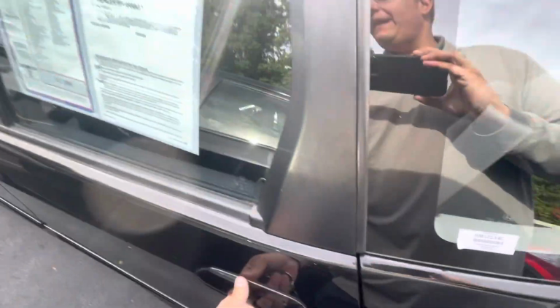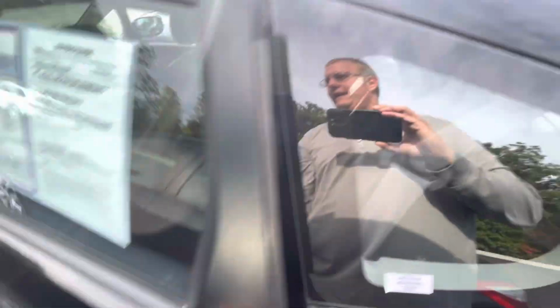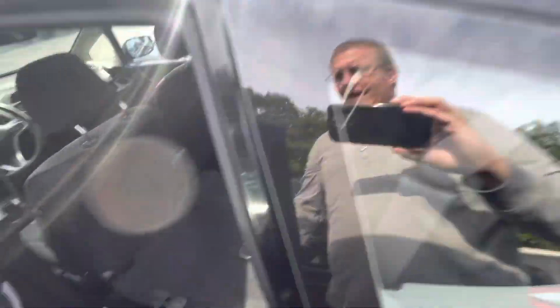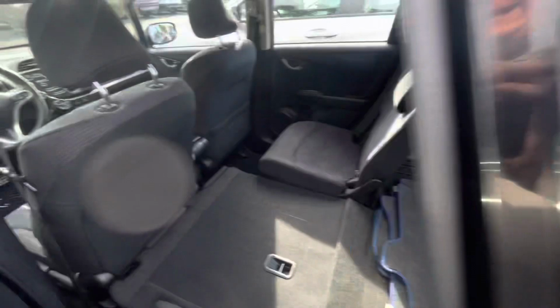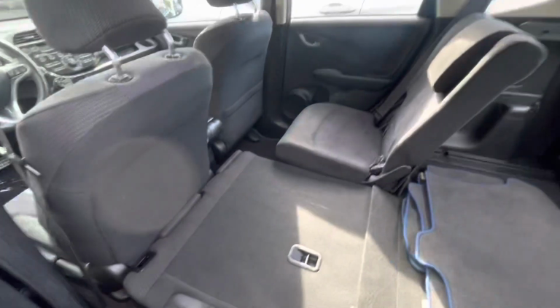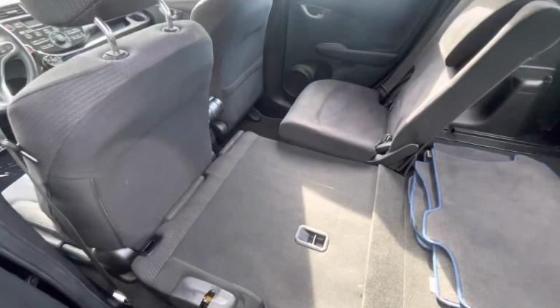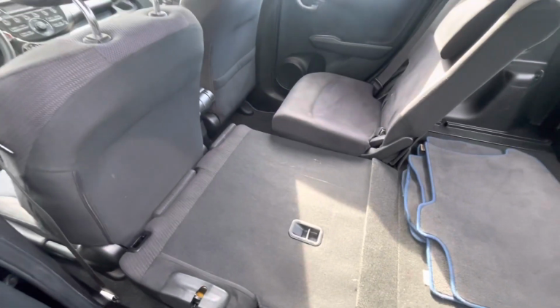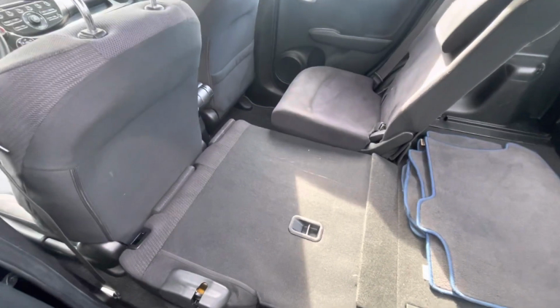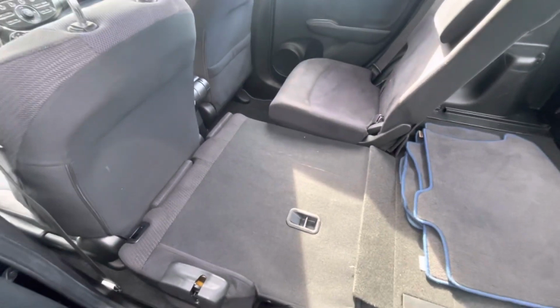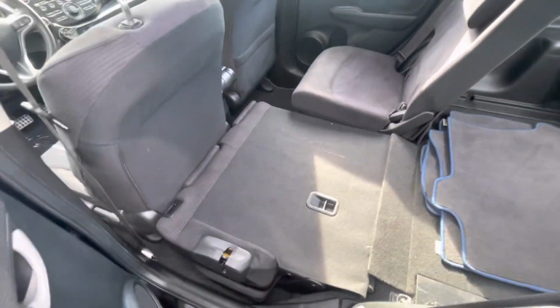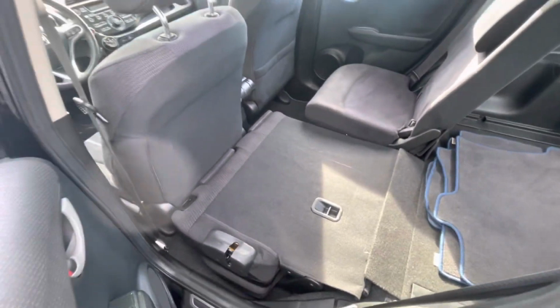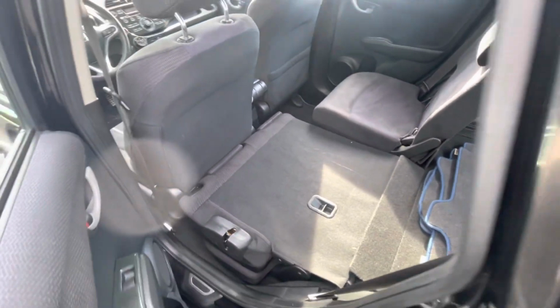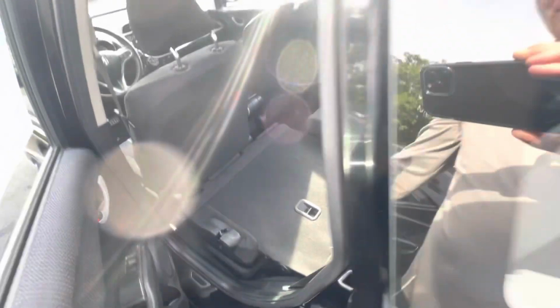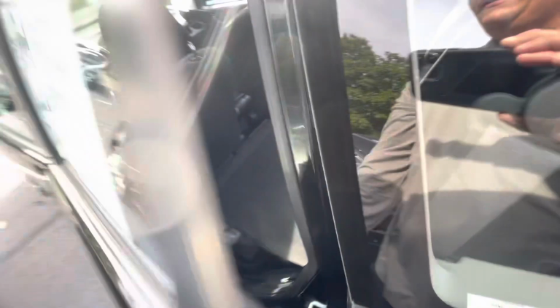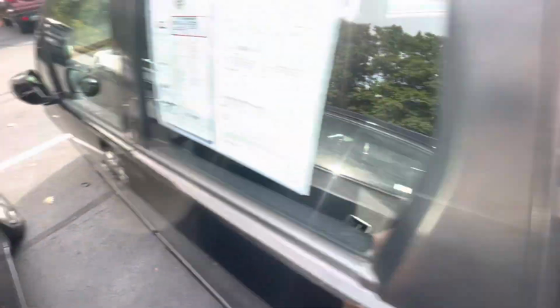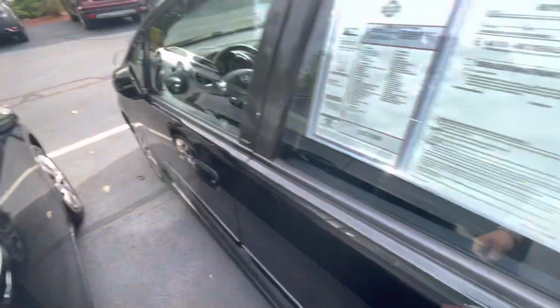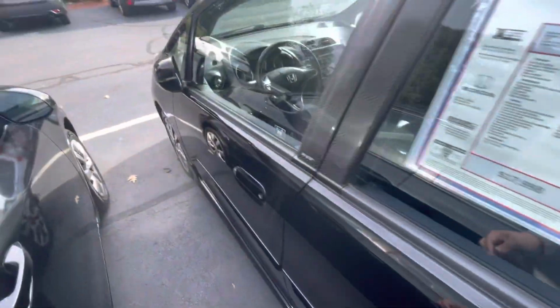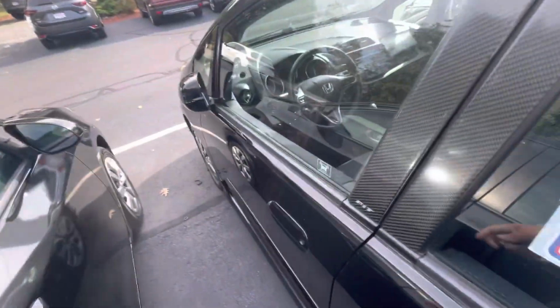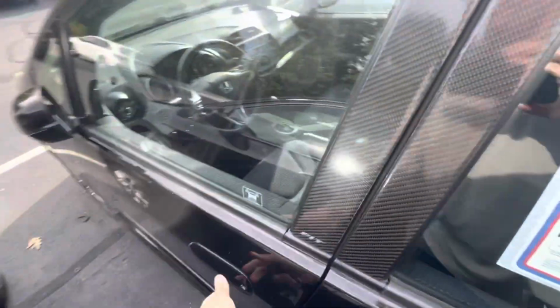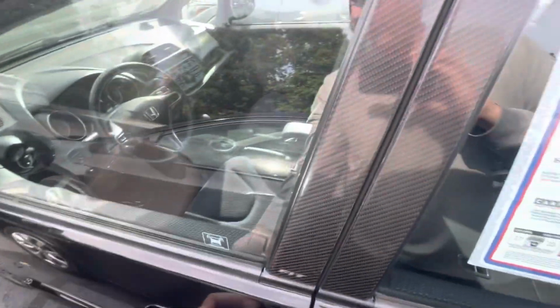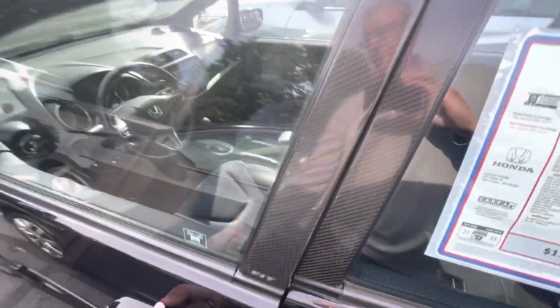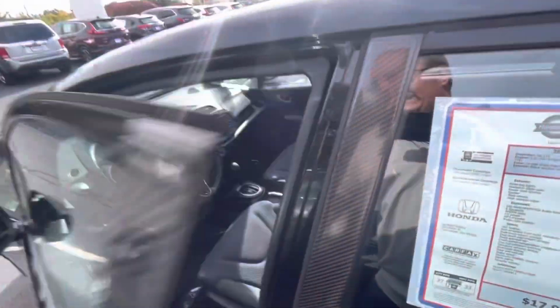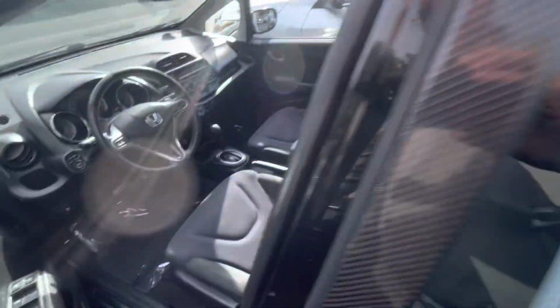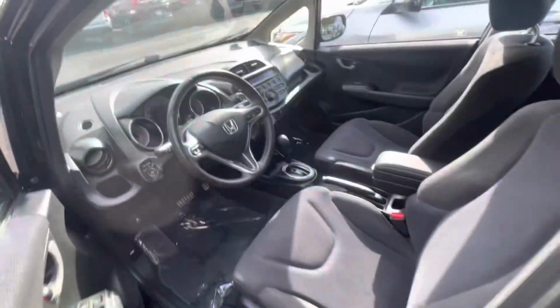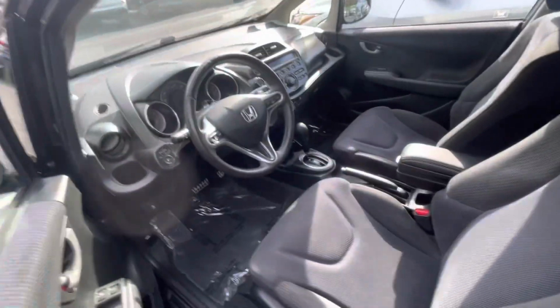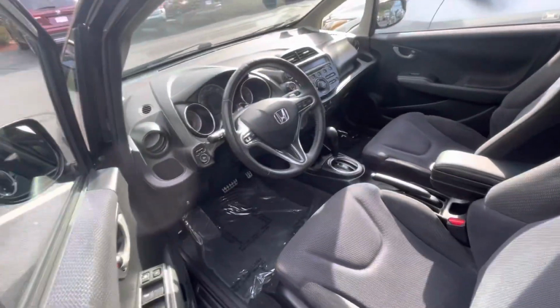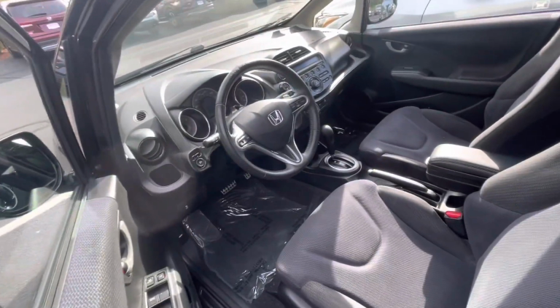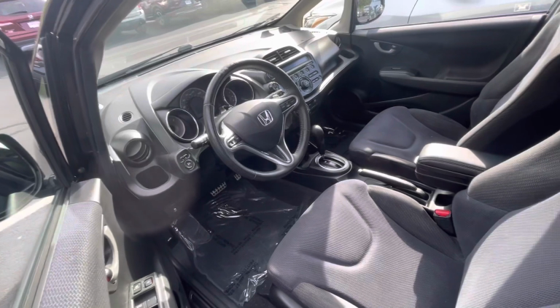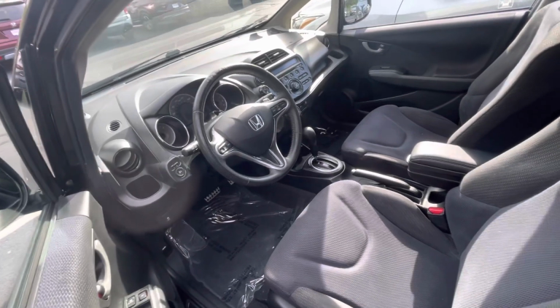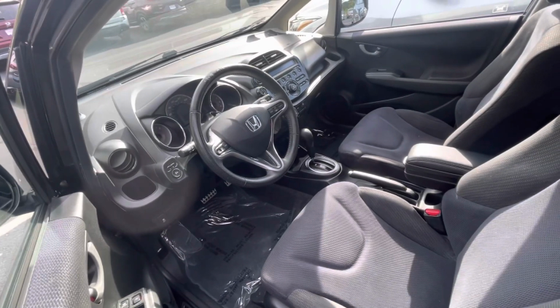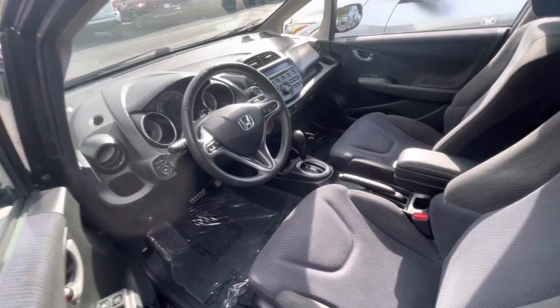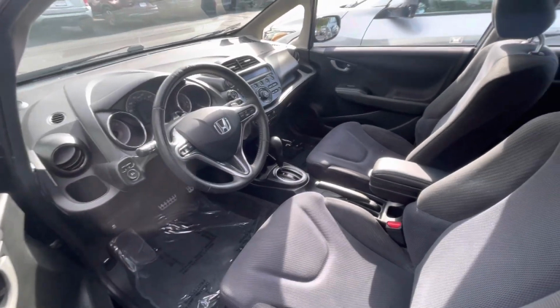This vehicle only has 86,000 miles — very low for the year. Plenty of space in the back seat as well. And here in the front seat, as you can see, you have a ton of options.